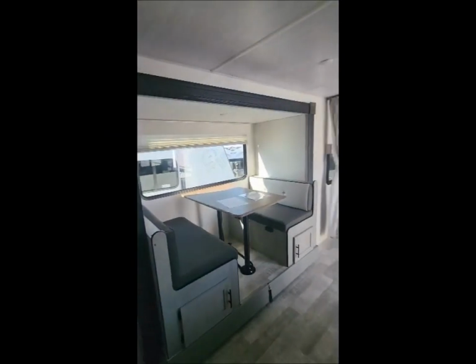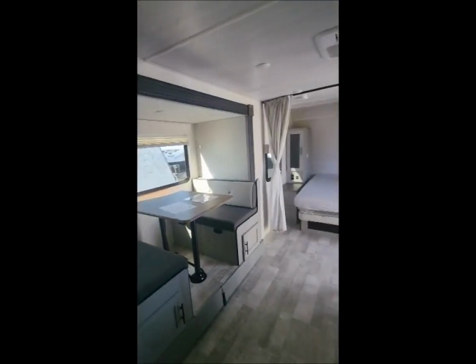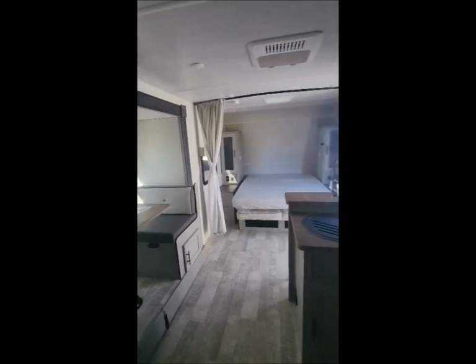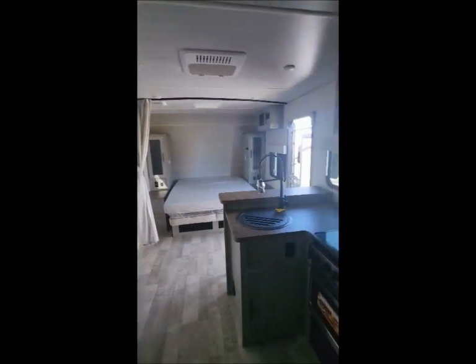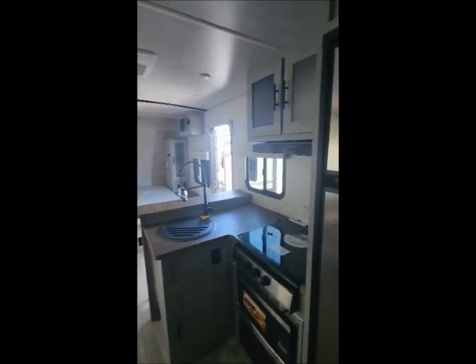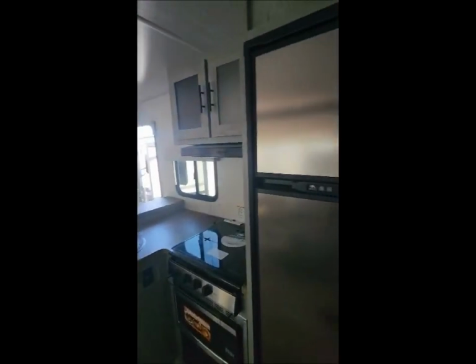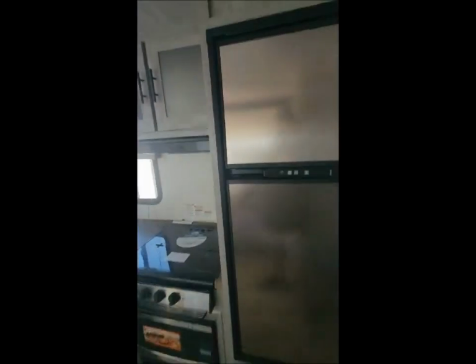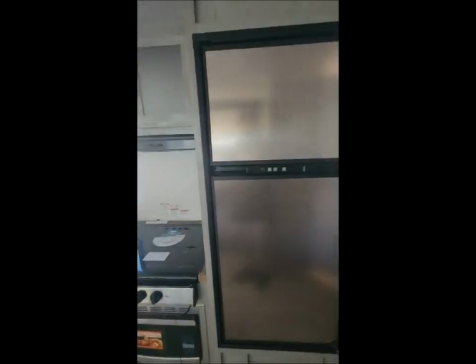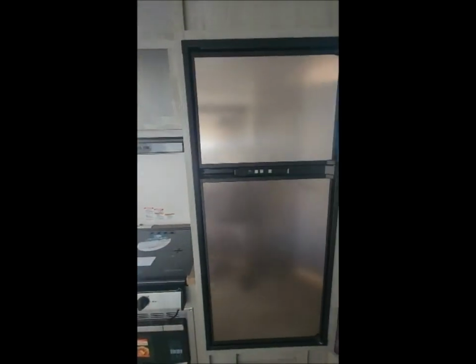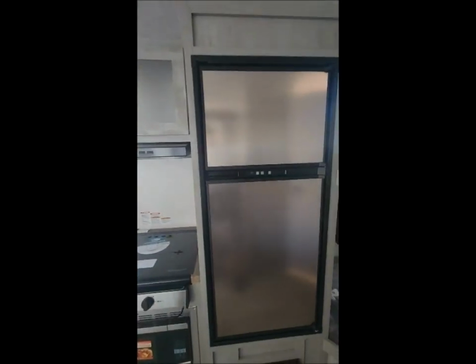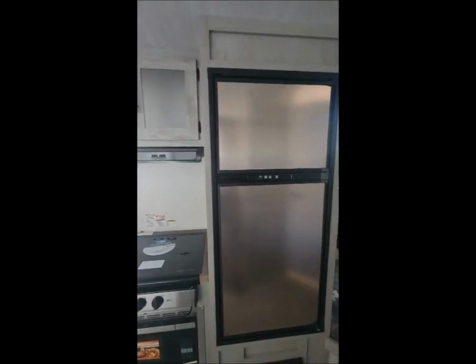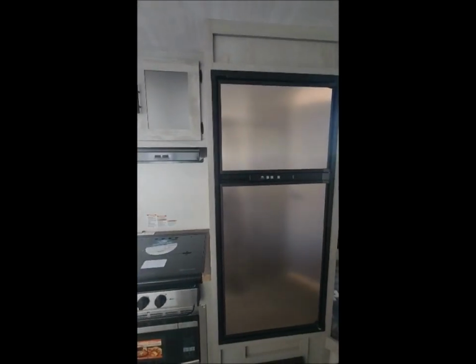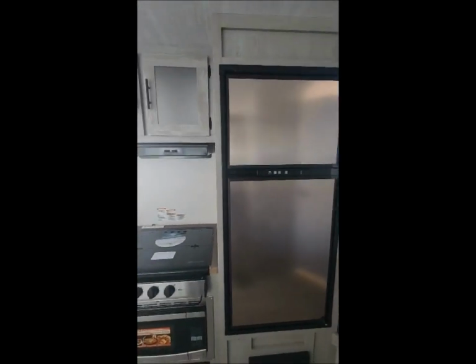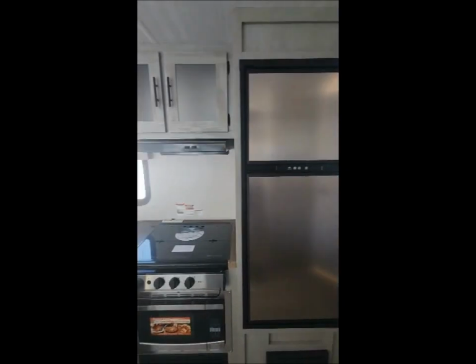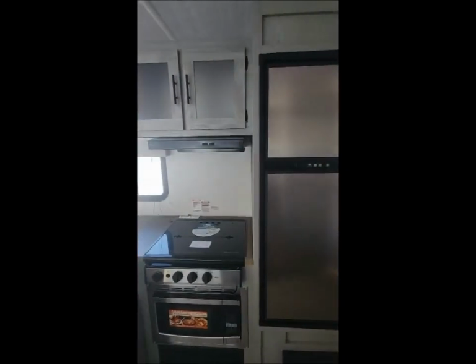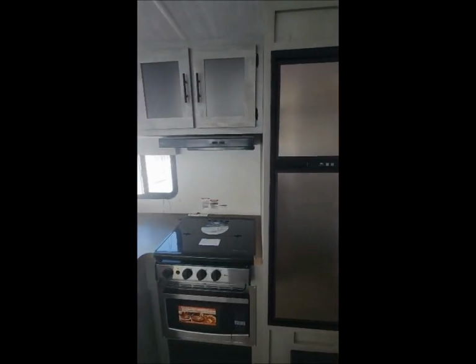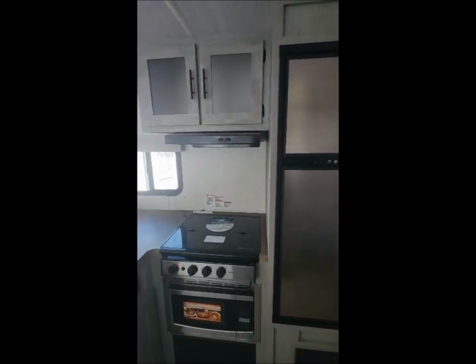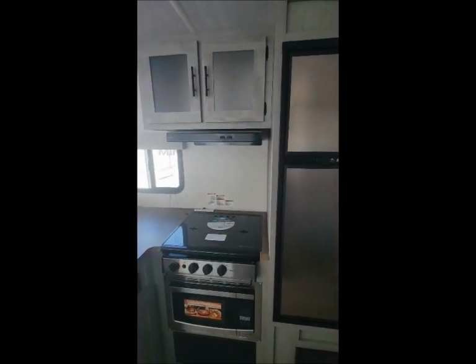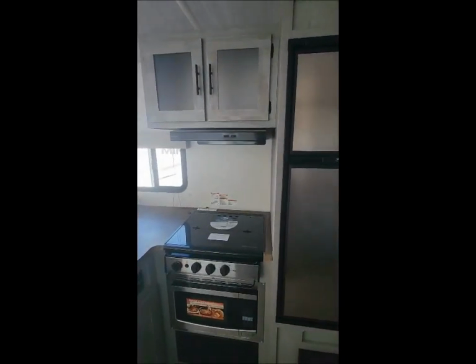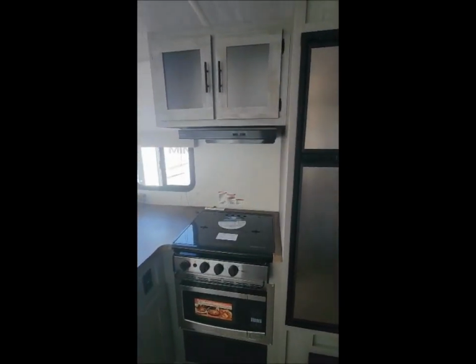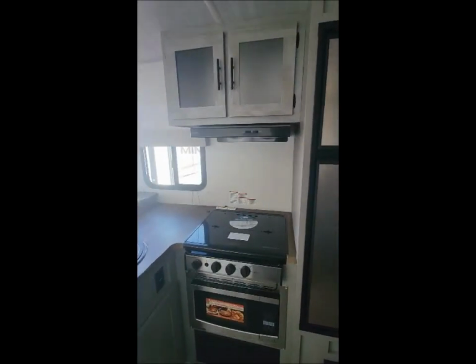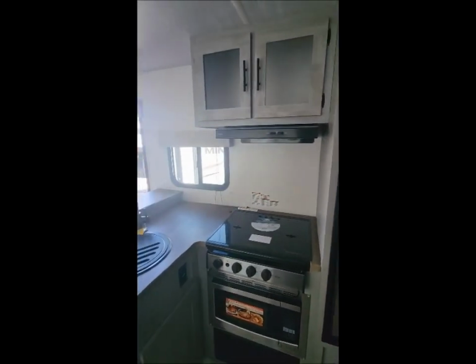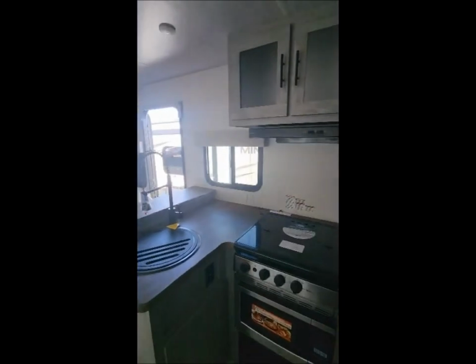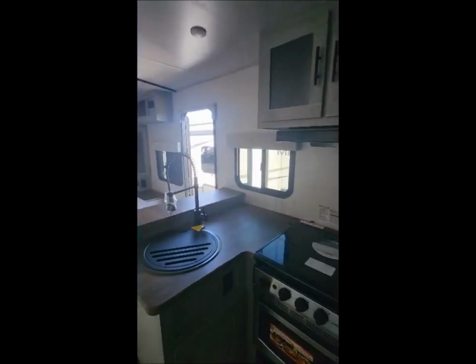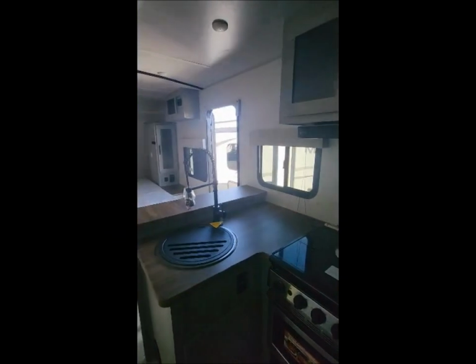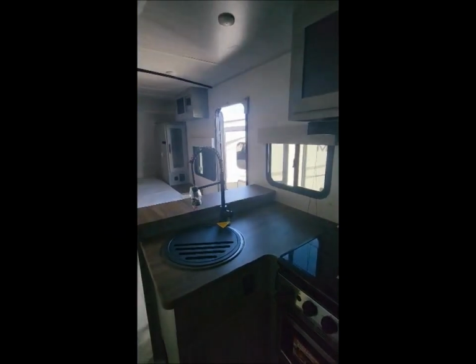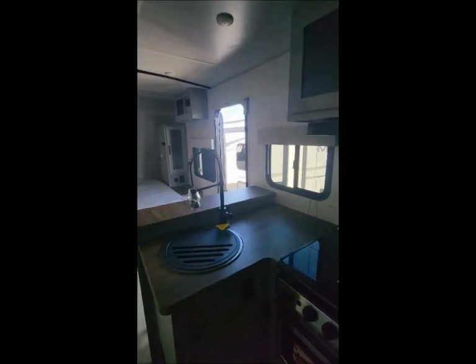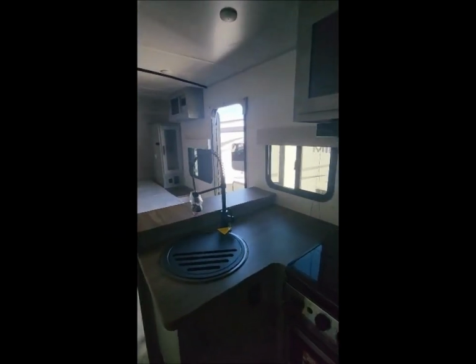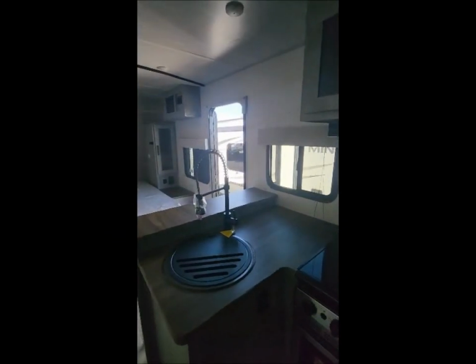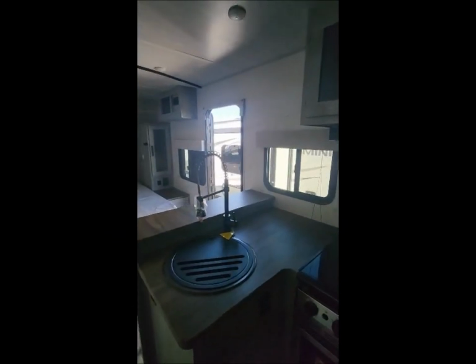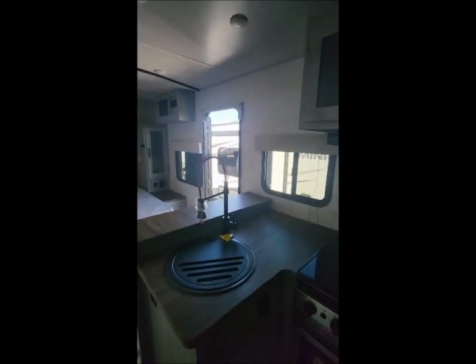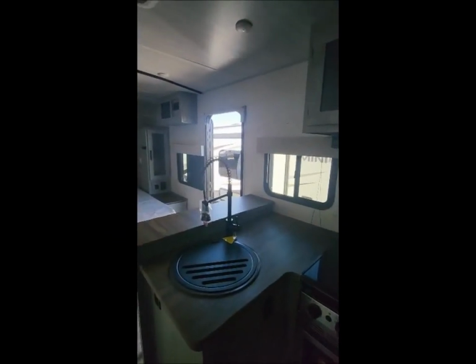The kitchen has a gas and electric refrigerator, eight cubic foot, three burner stove top, microwave, and then you got the deep bowl farm style sink.